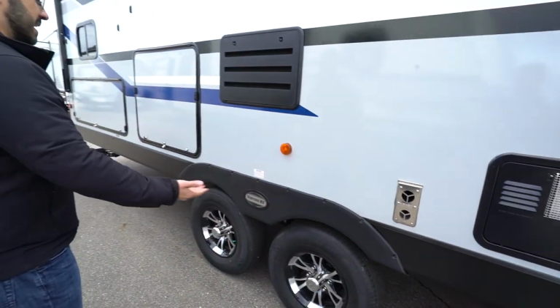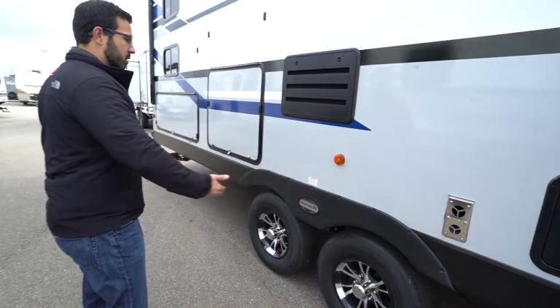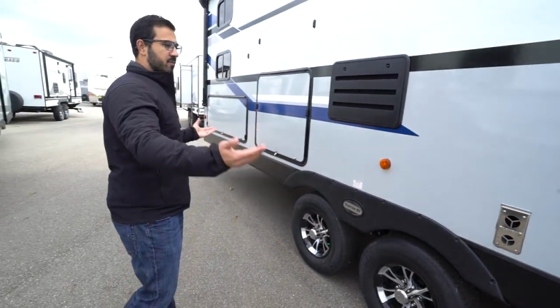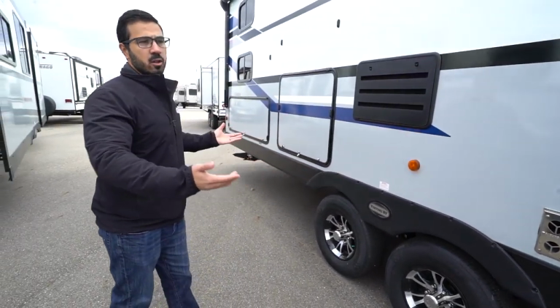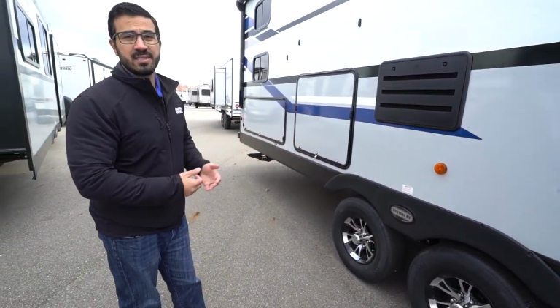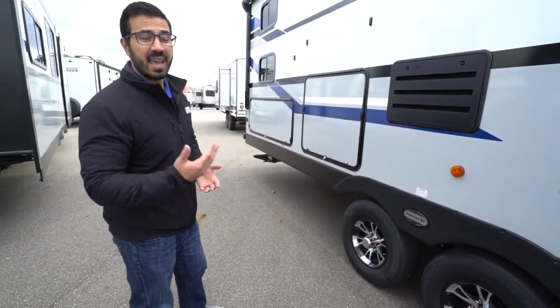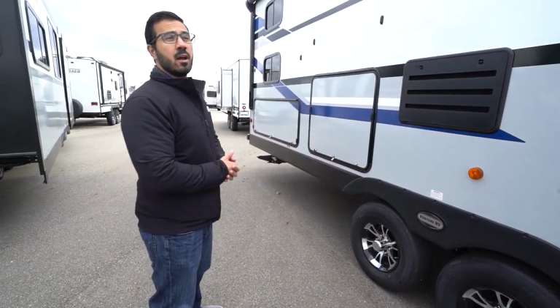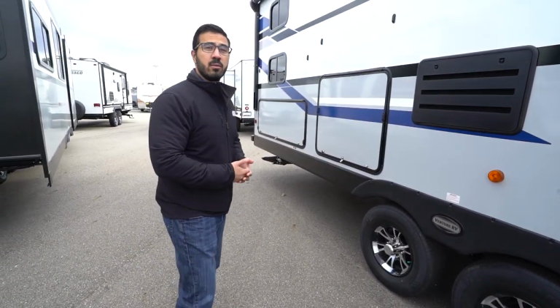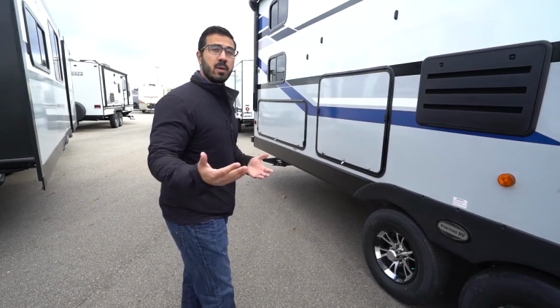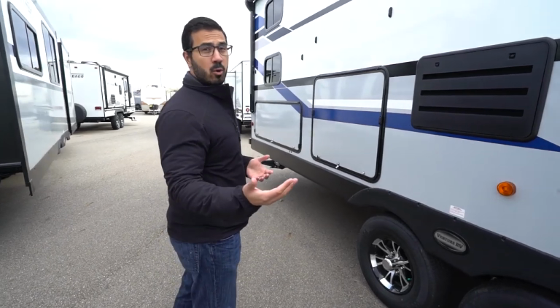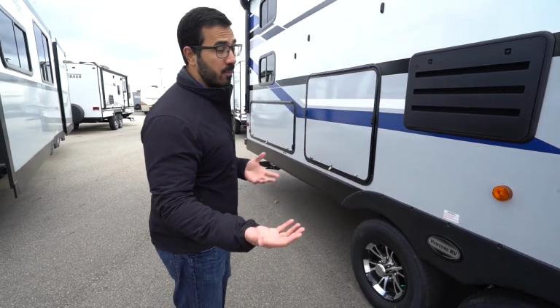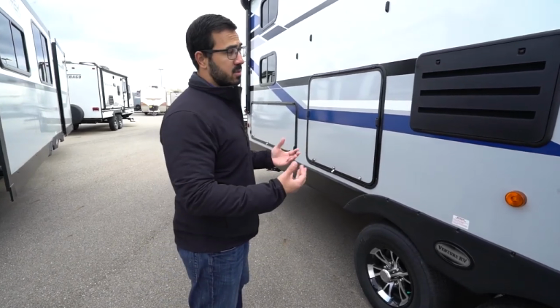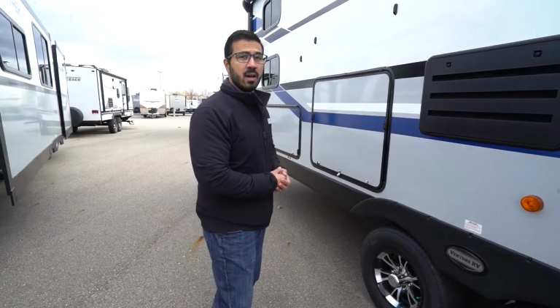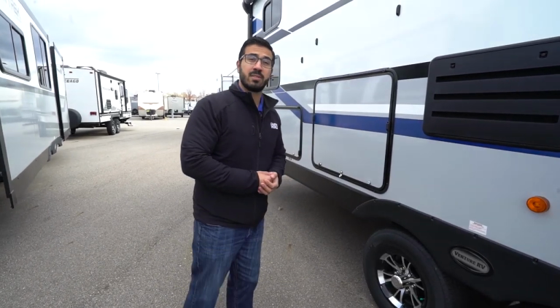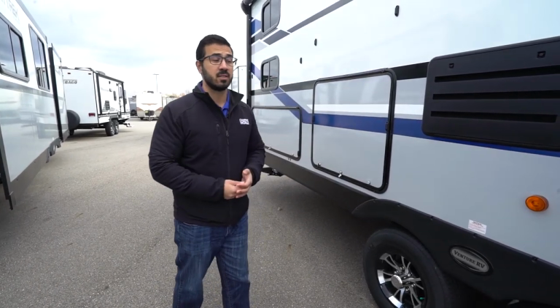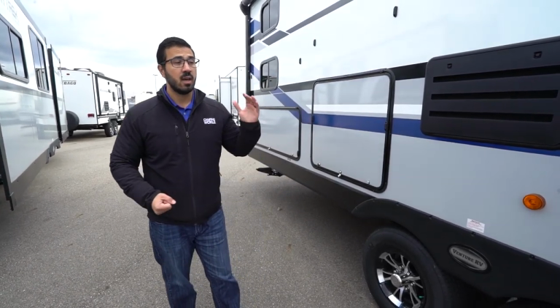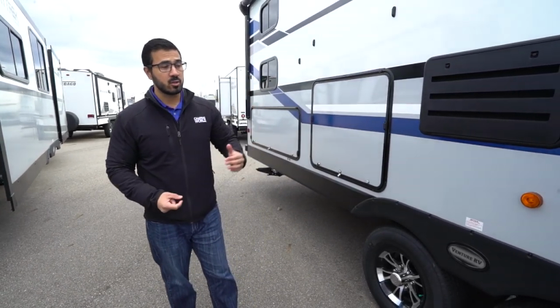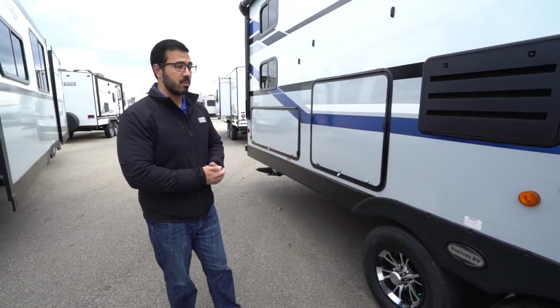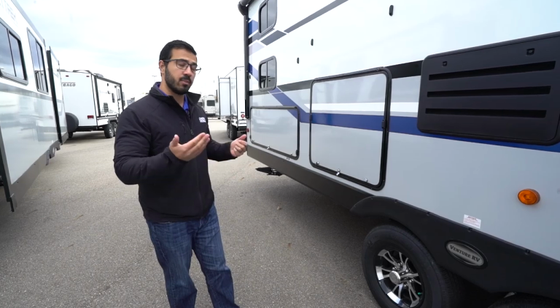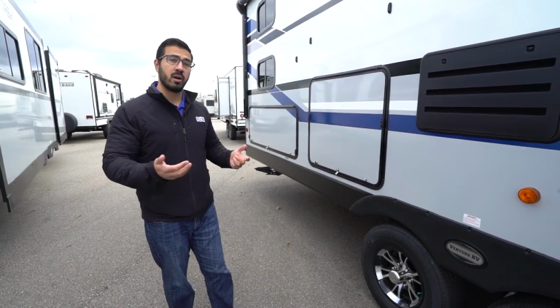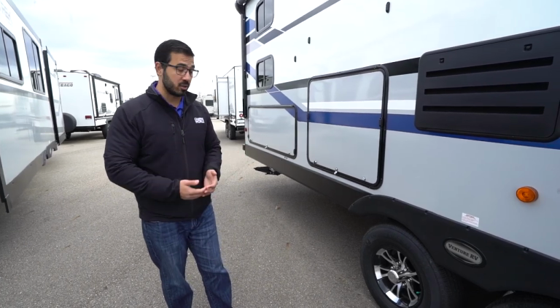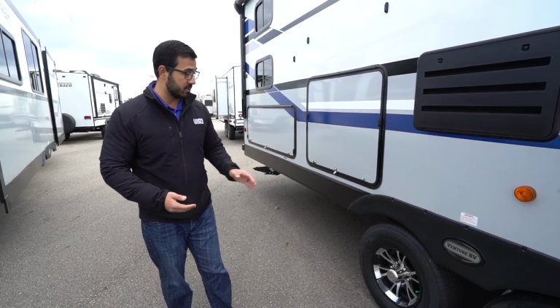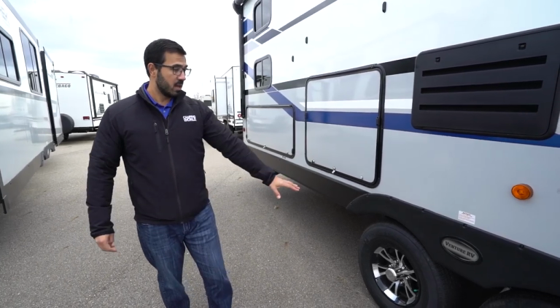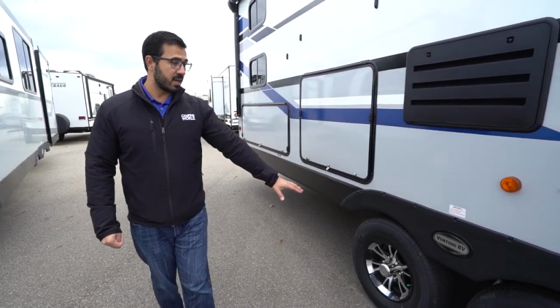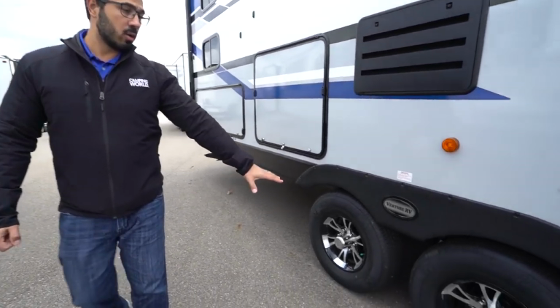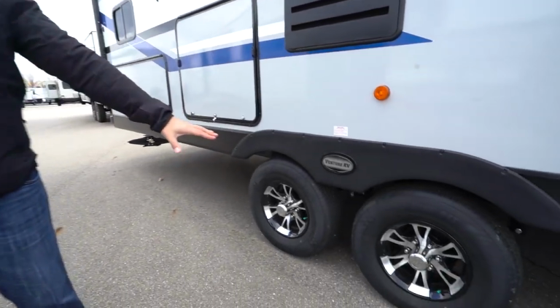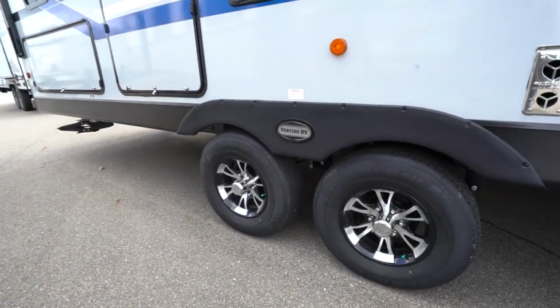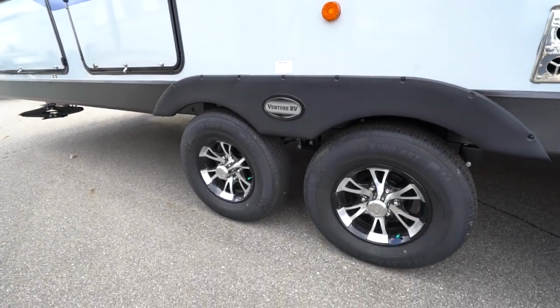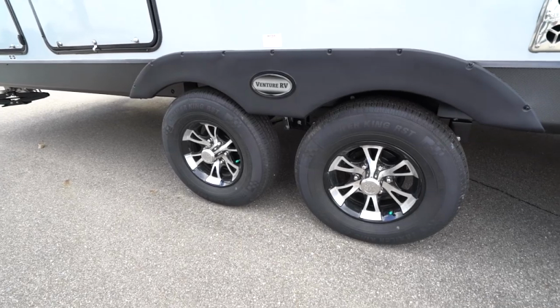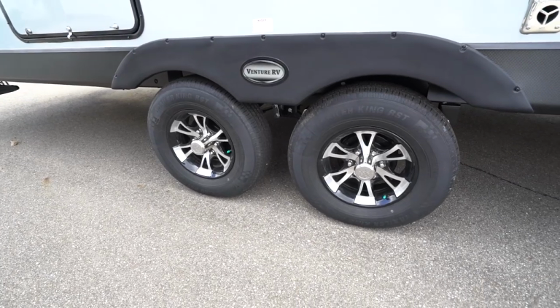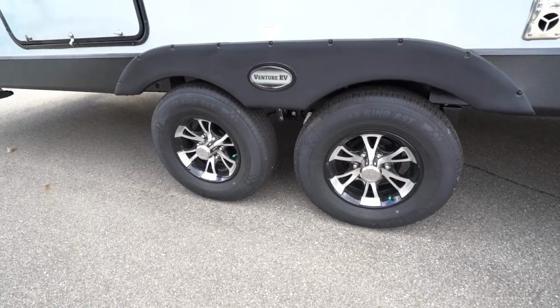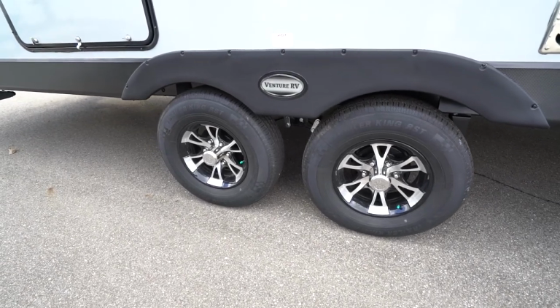Underneath, this unit does have a fully enclosed, insulated, and heated underbelly, which will help keep out some road grime, hopefully some of the rodents in the off-season, and also will keep things a little bit warmer in colder temps. Right down below, aluminum alloy wheels — just like the treads, aluminum doesn't rust.